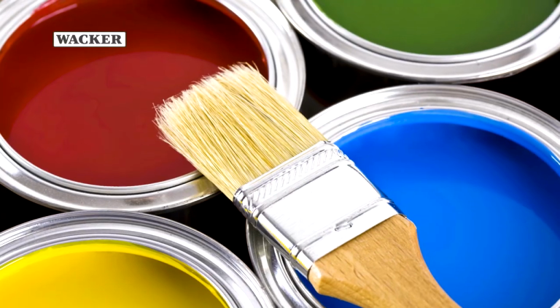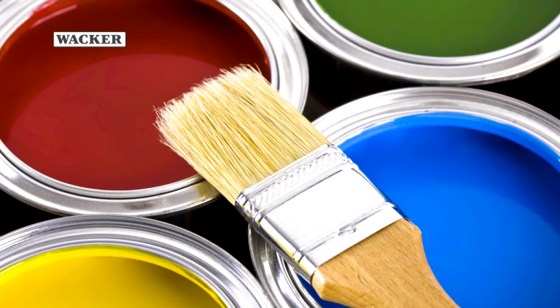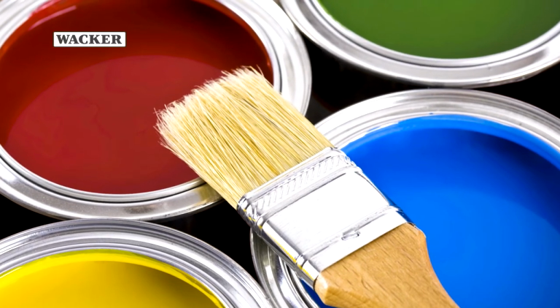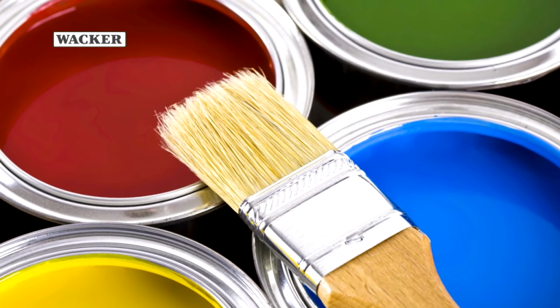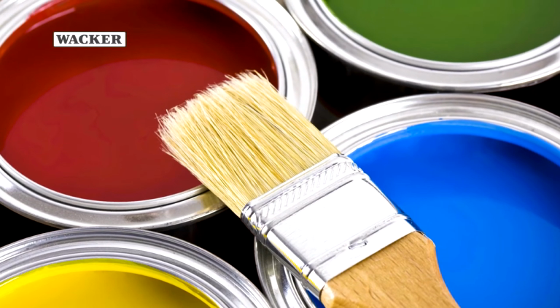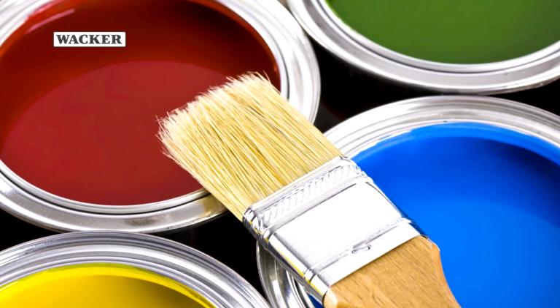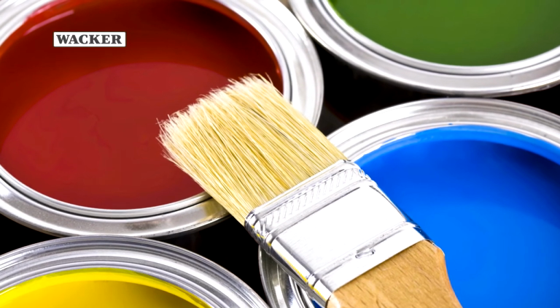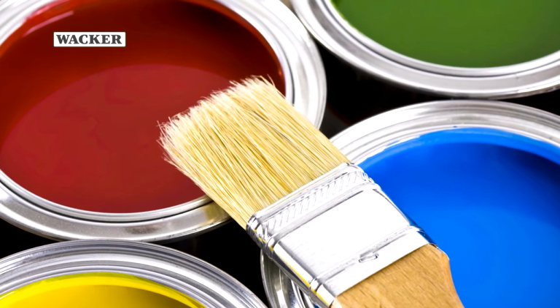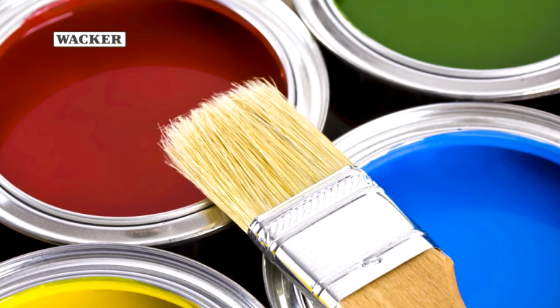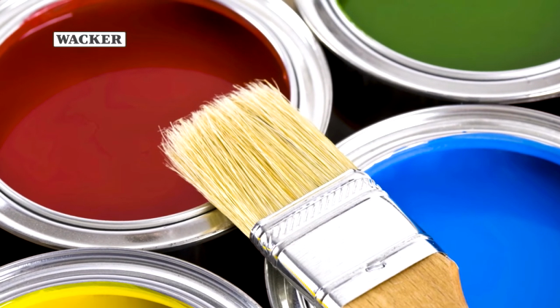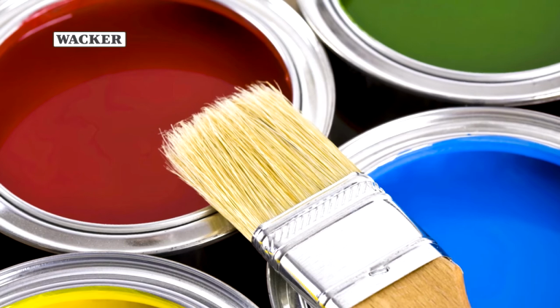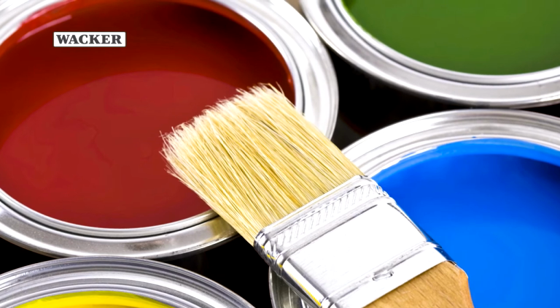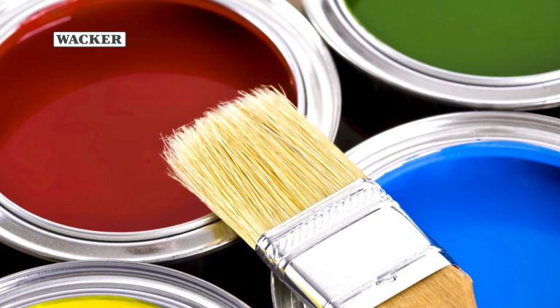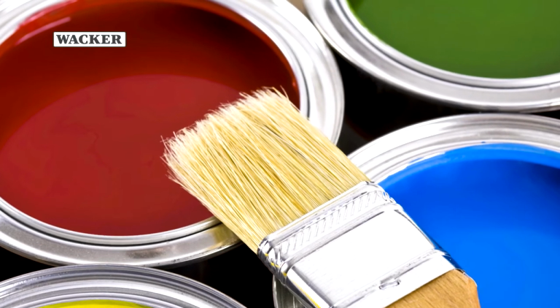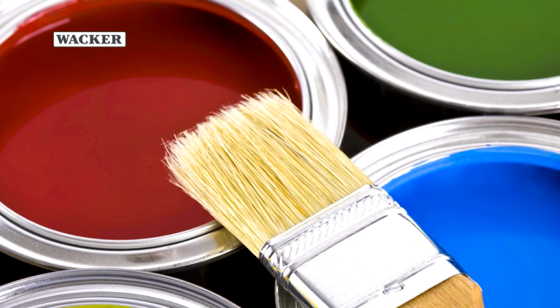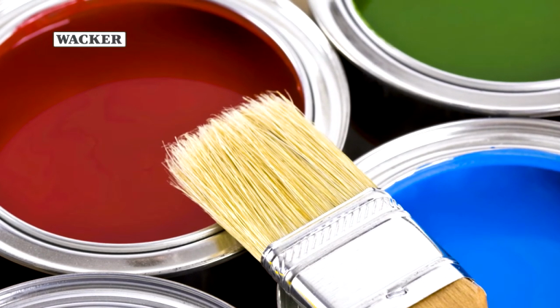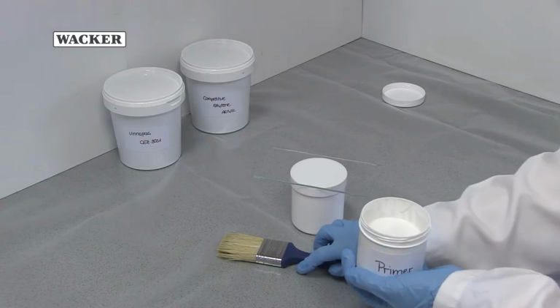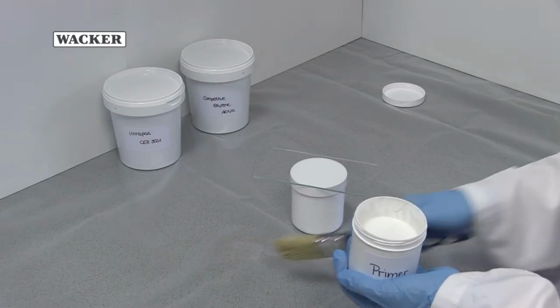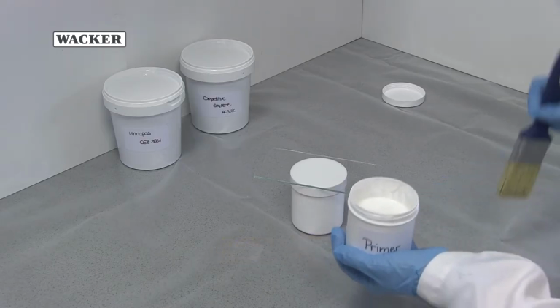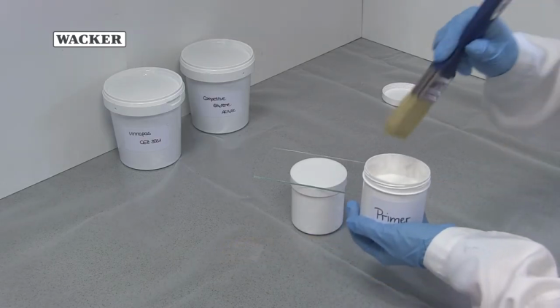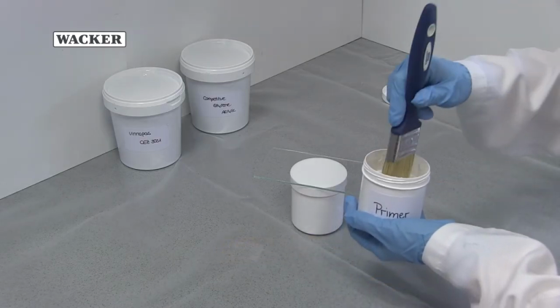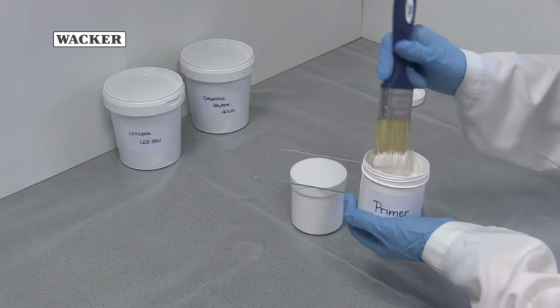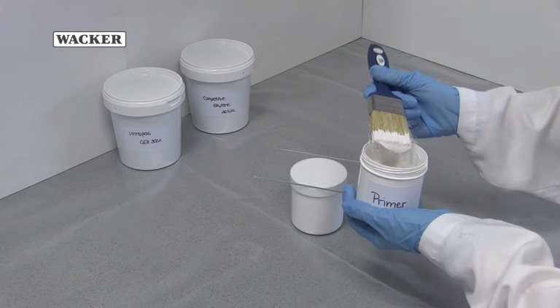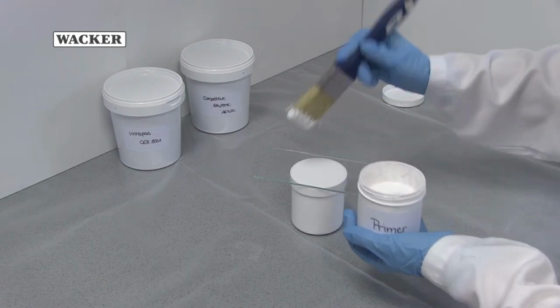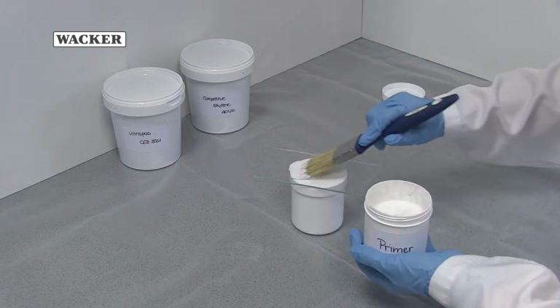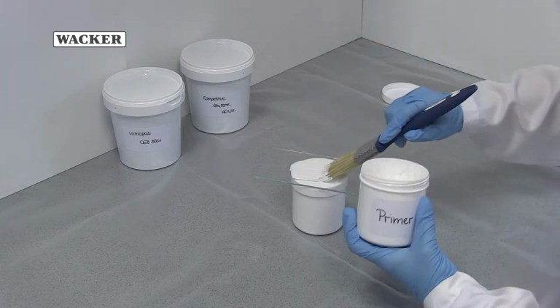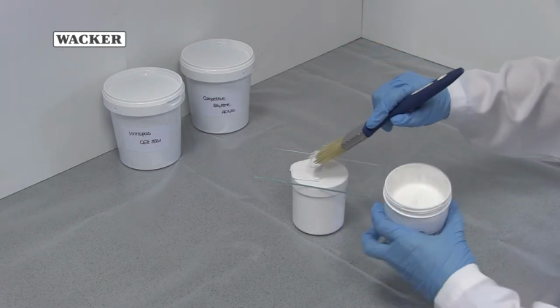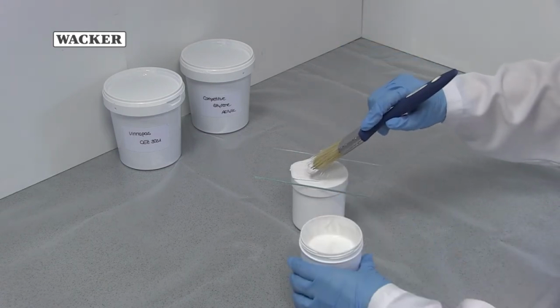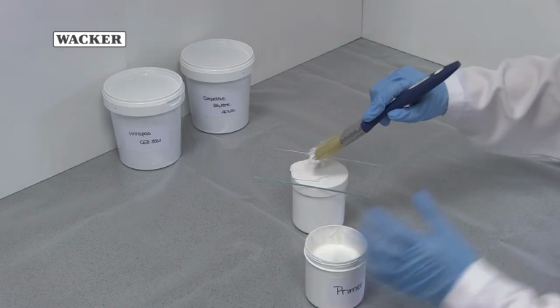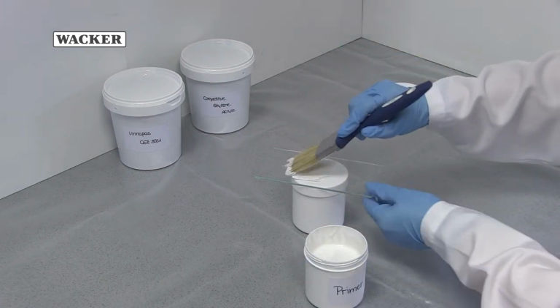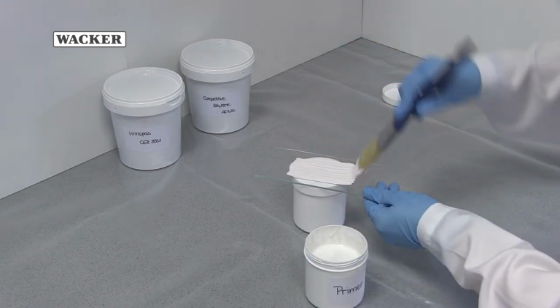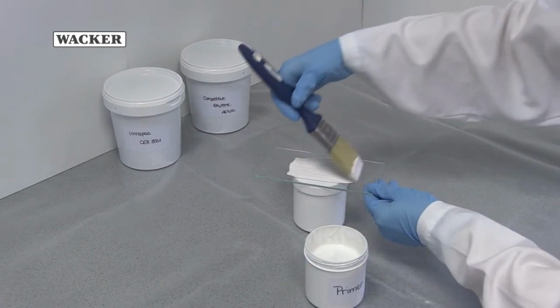Colors produced using more sensitive organic pigments, such as special reds or blues, tend to fade very quickly. To measure color stability, a 1000-hour QUVA test is run at WACKER's laboratories.